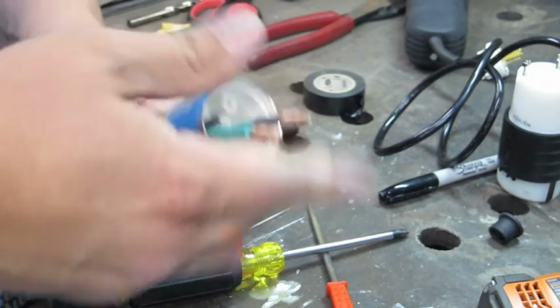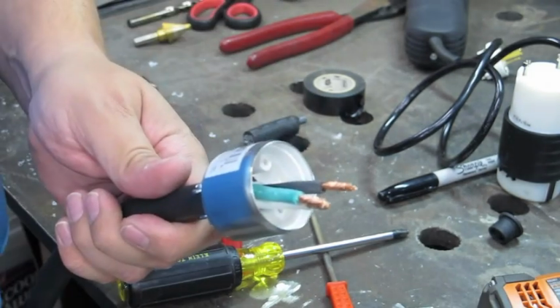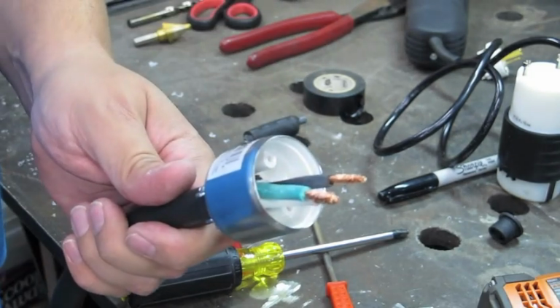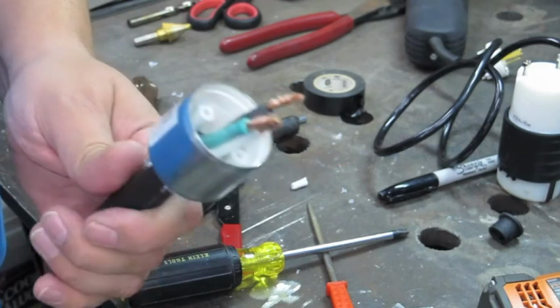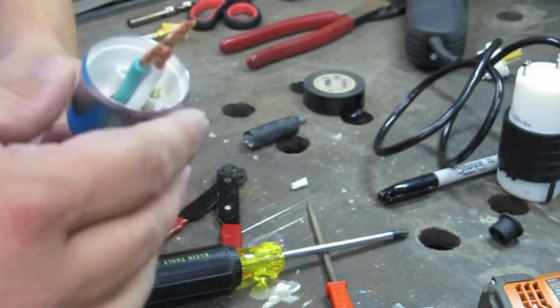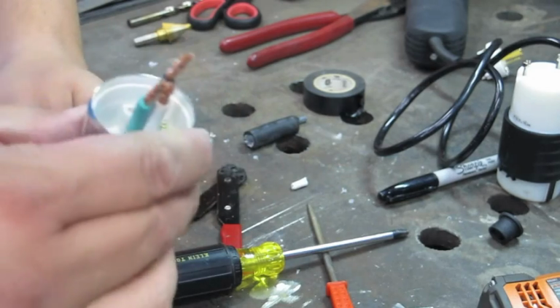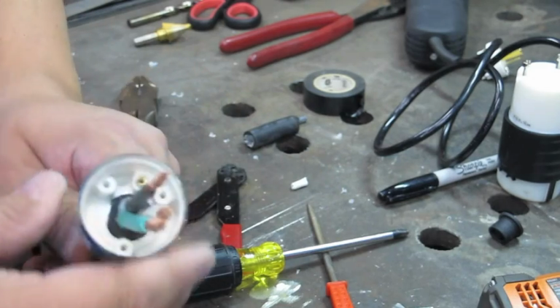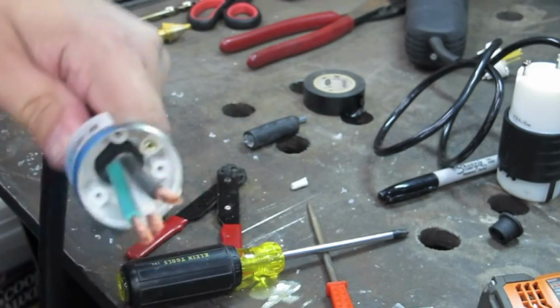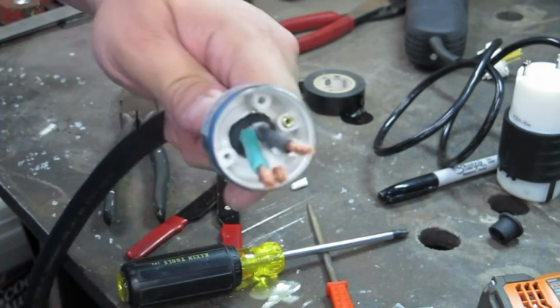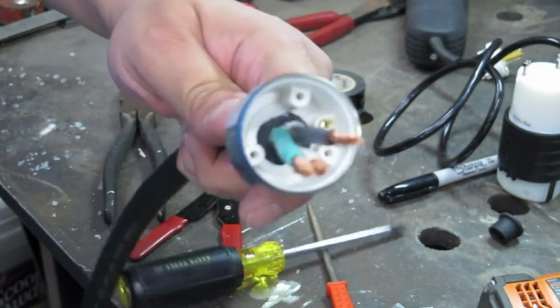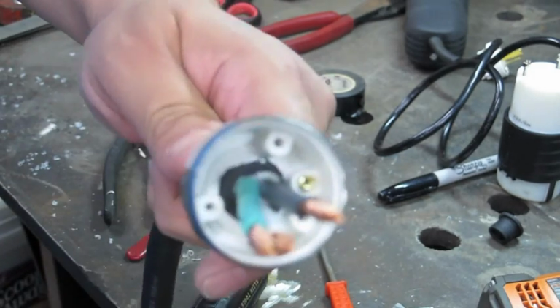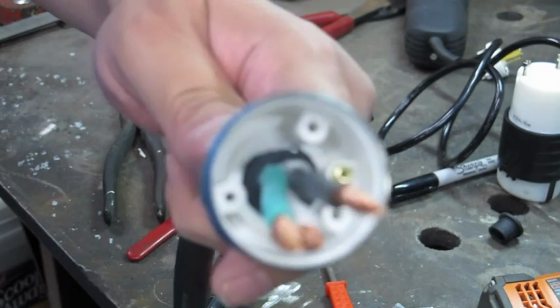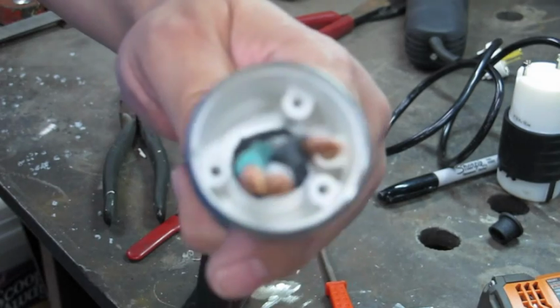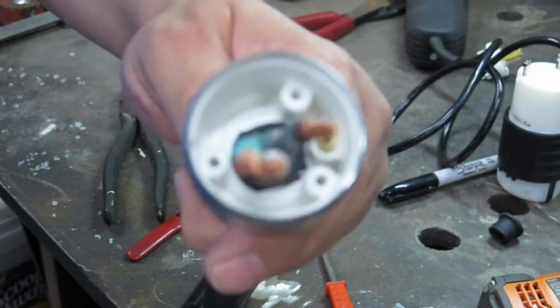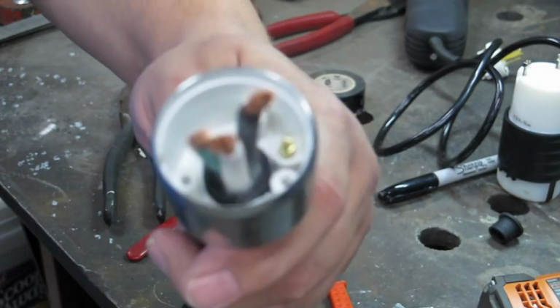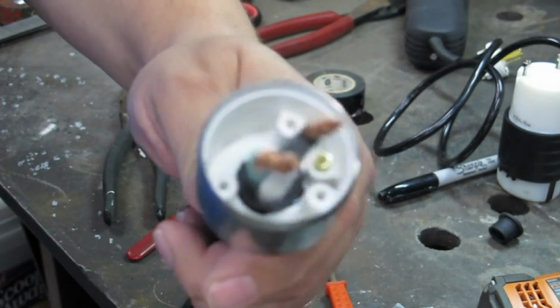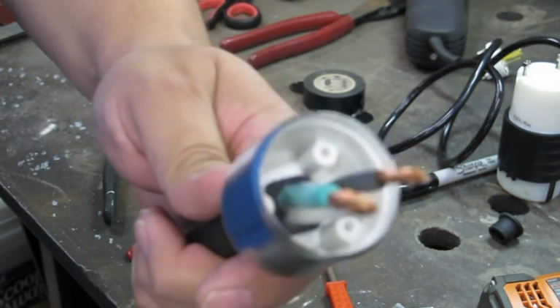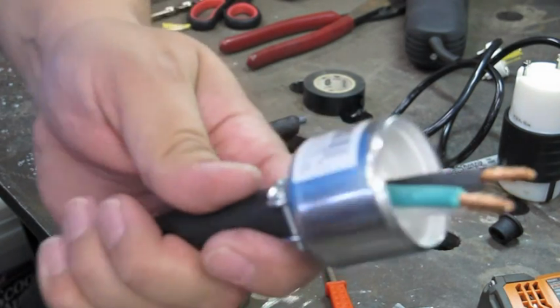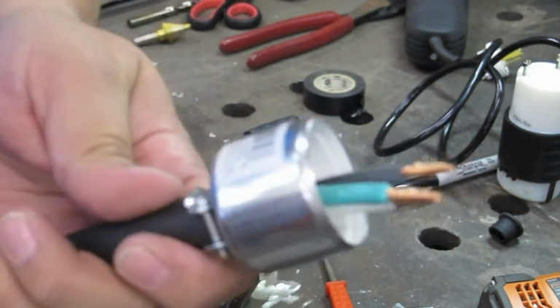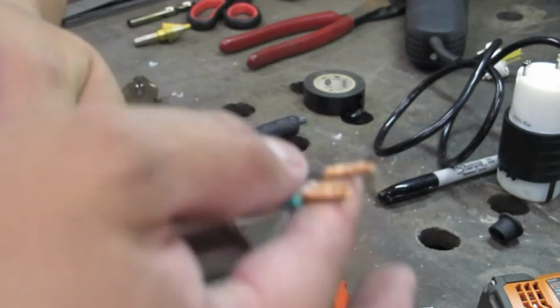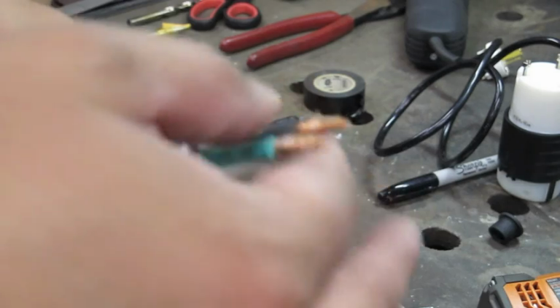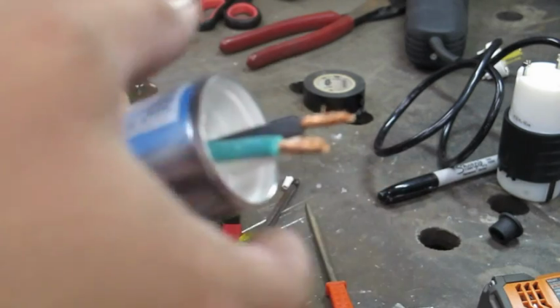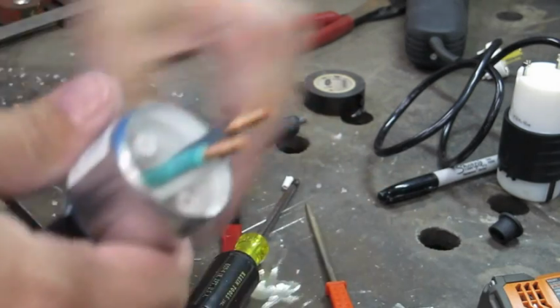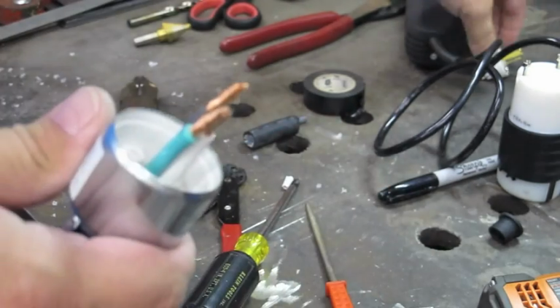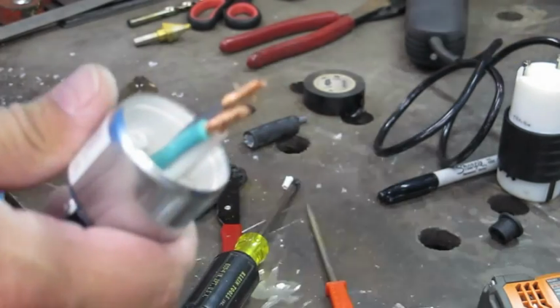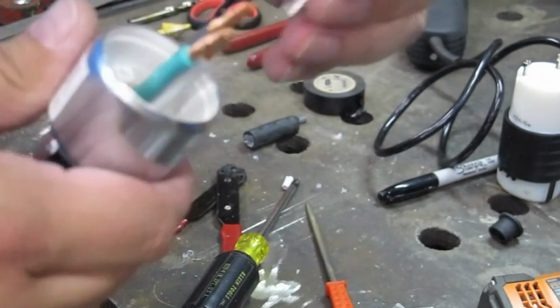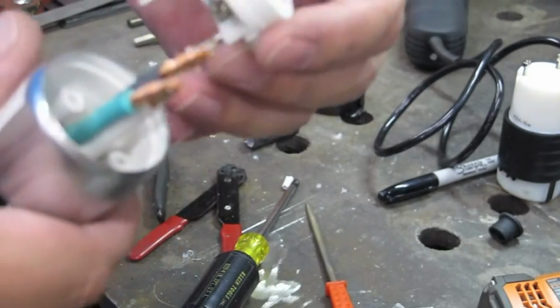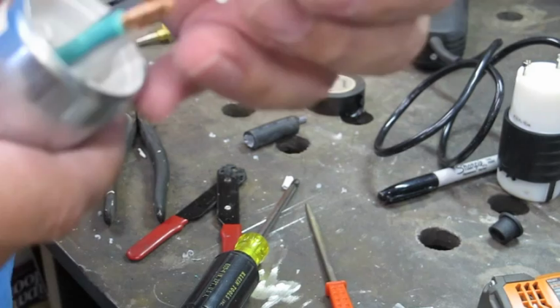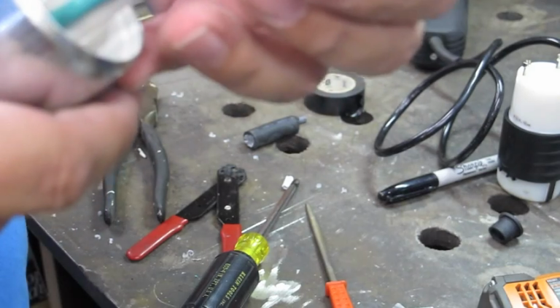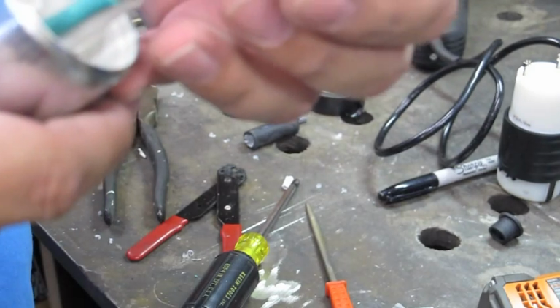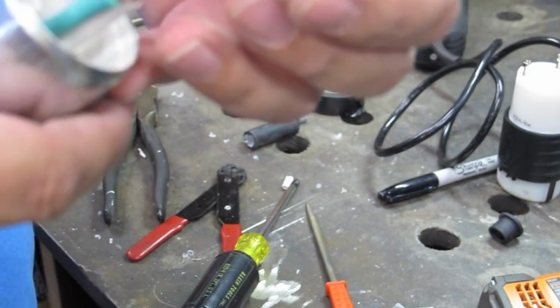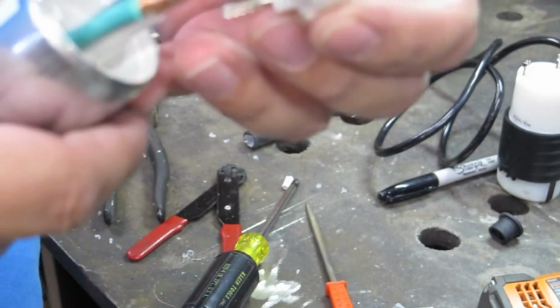You can see there's not a lot of stick-out here, and that's for a reason. We don't have a lot of space inside here — the plug has to end up recessed back in there so we can't afford to have much wire.